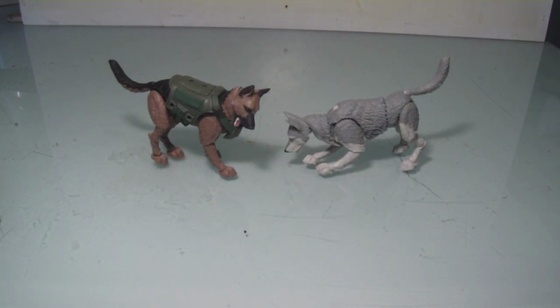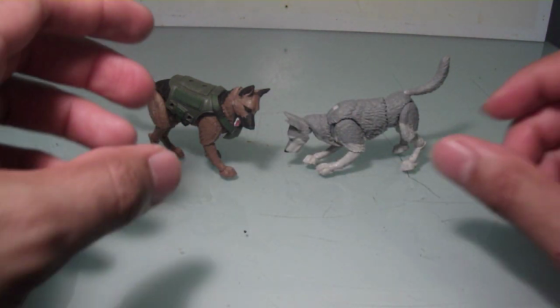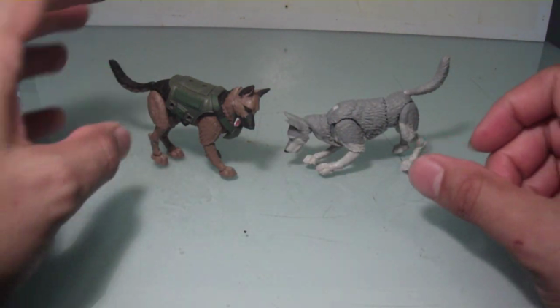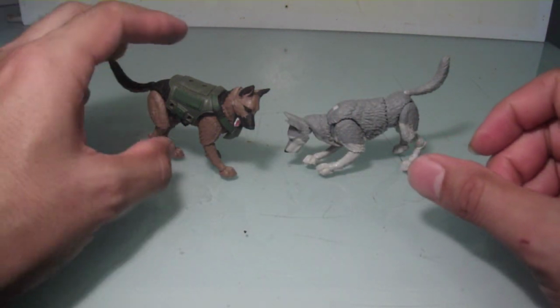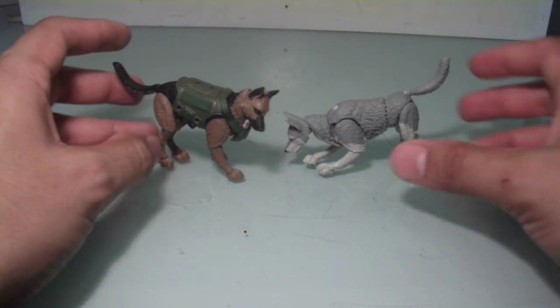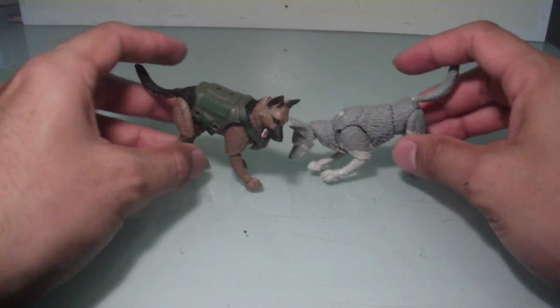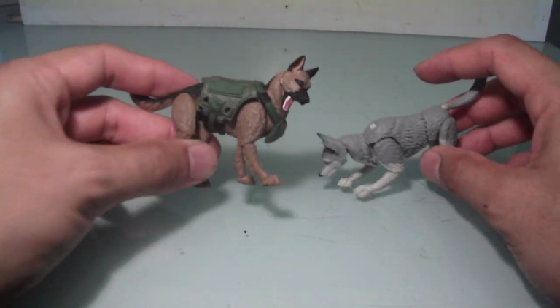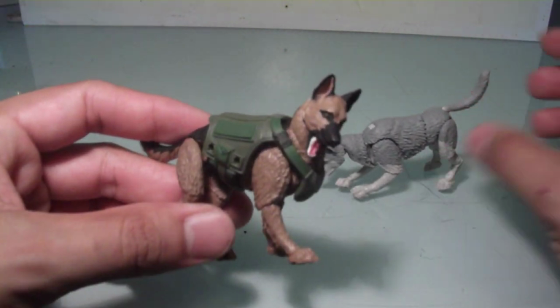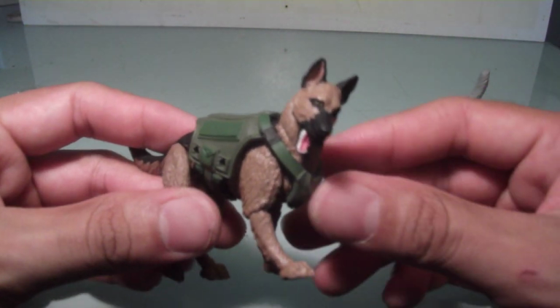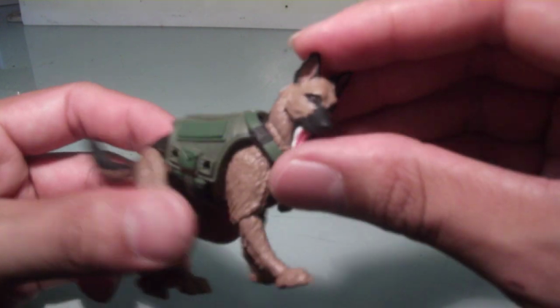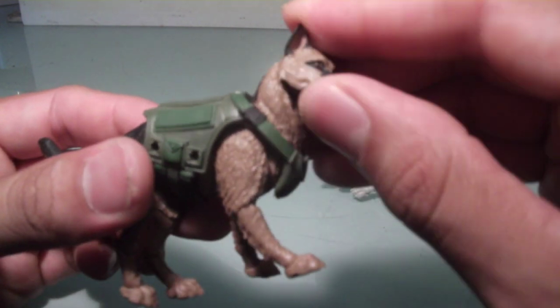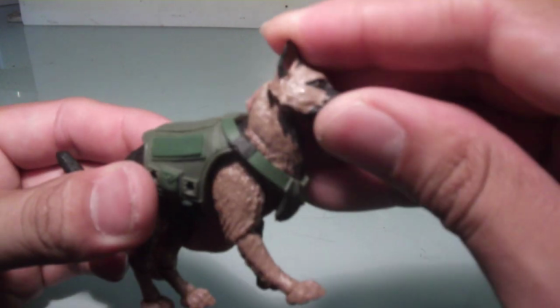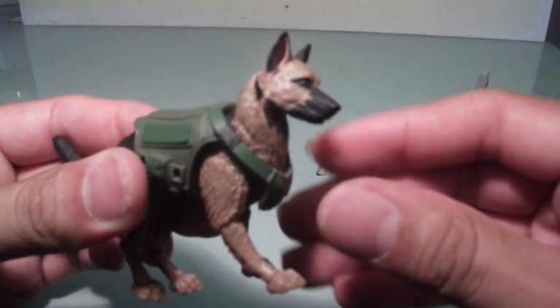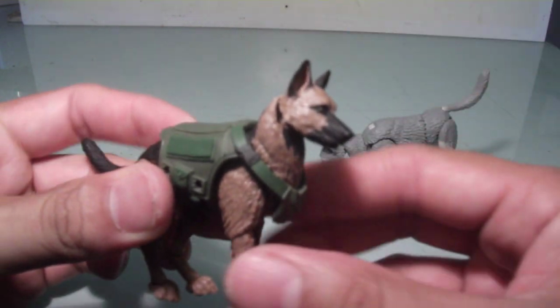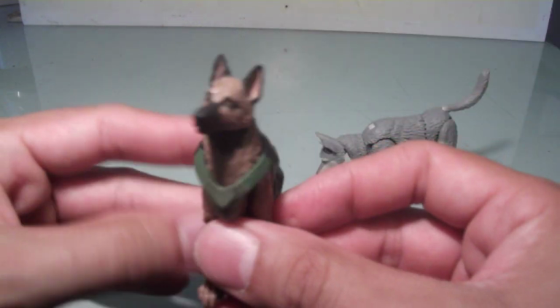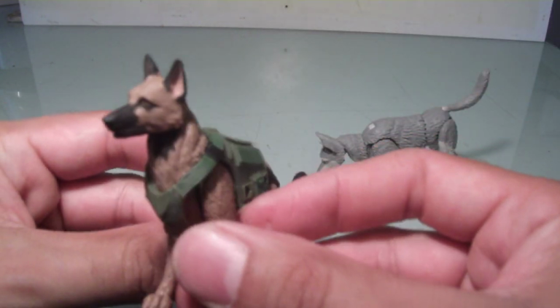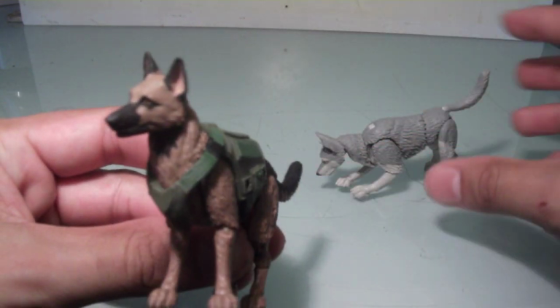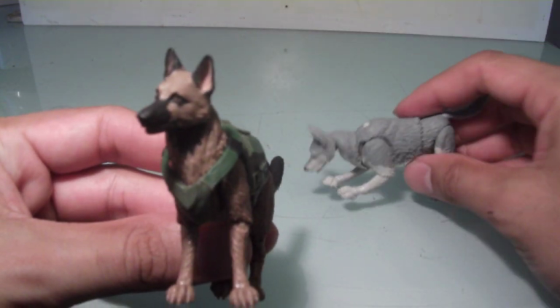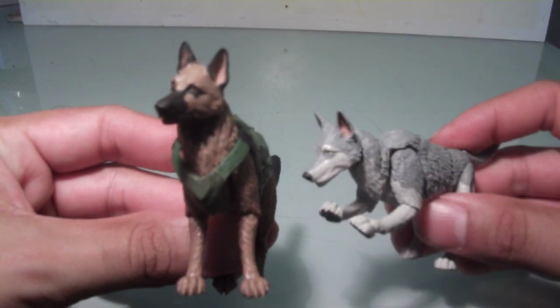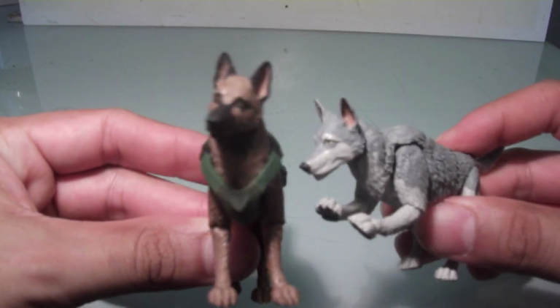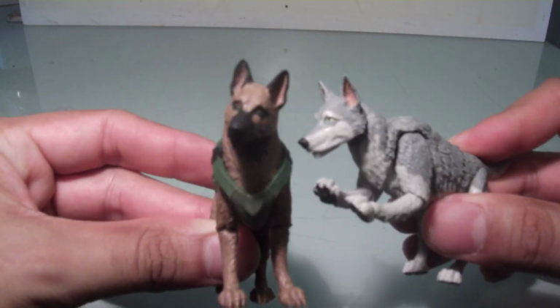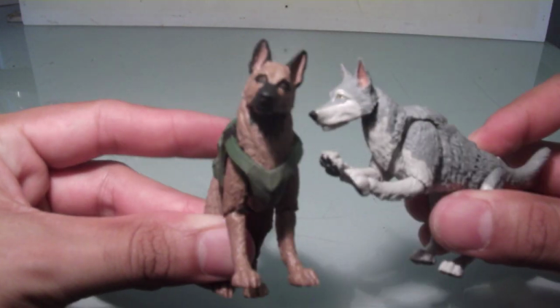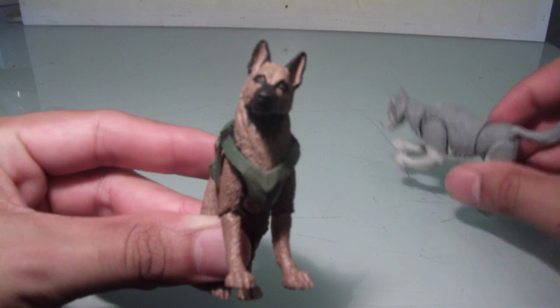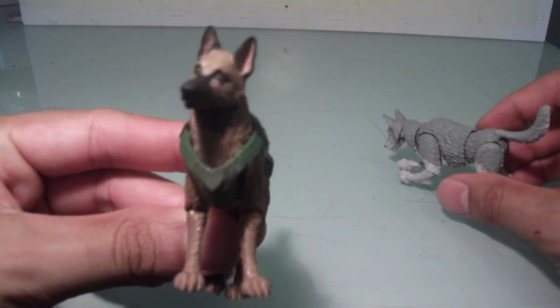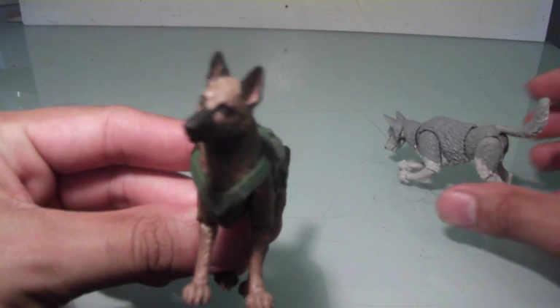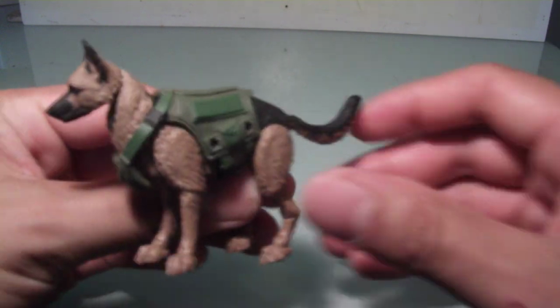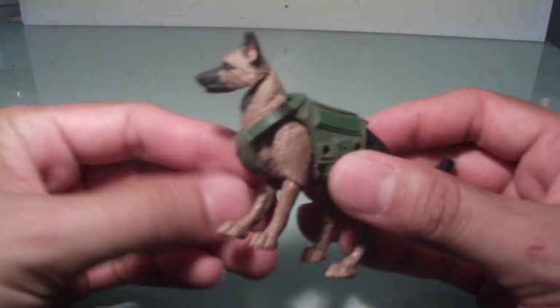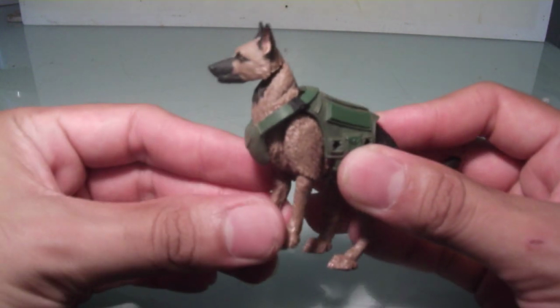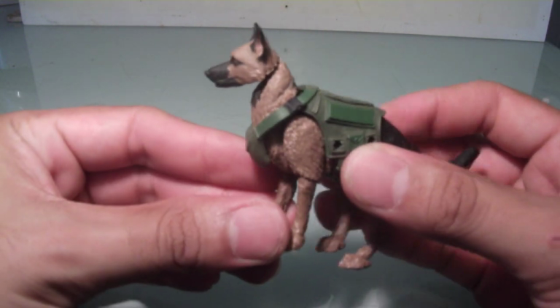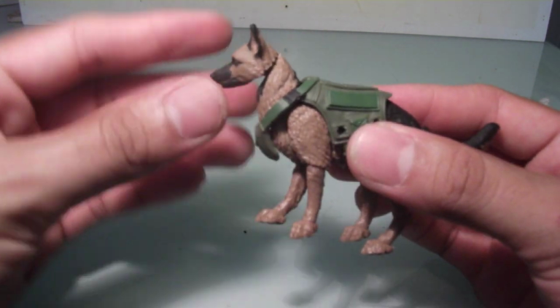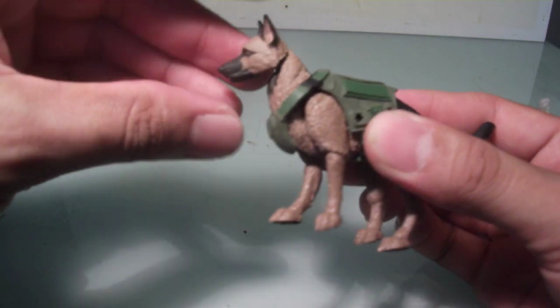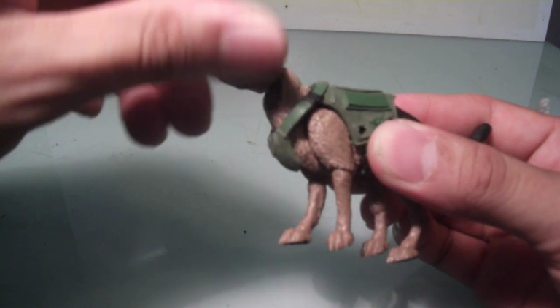Thankfully, Marauders kicks it up a notch. We have these really great sculpts on these canines, and the articulation is actually pretty amazing.